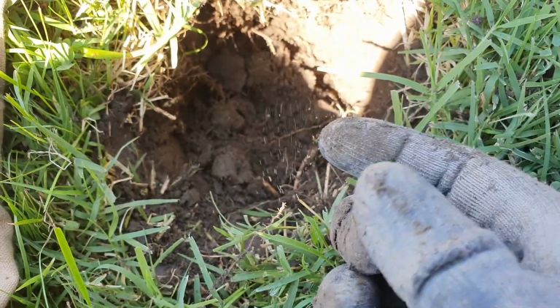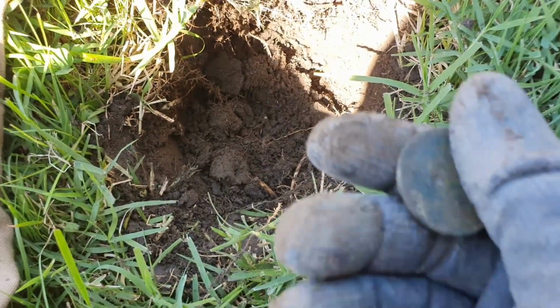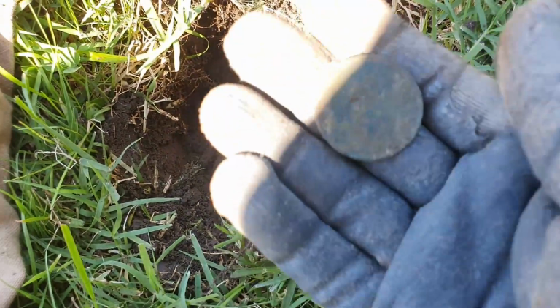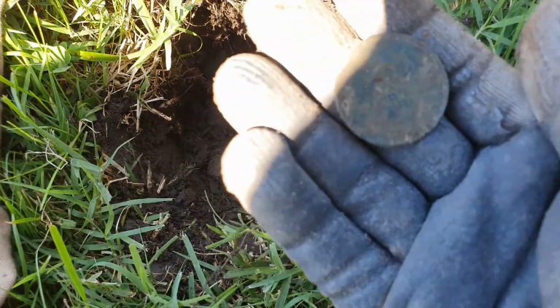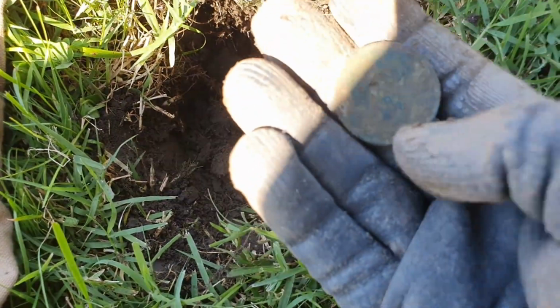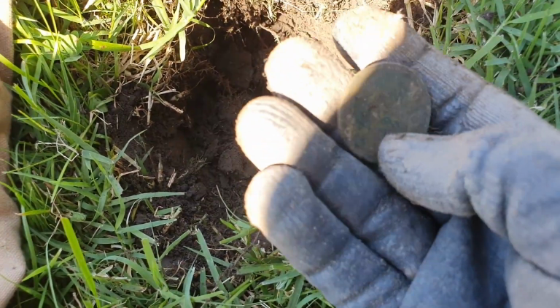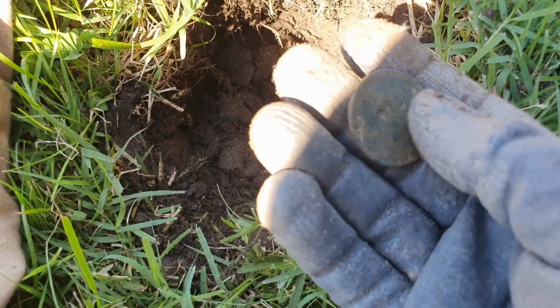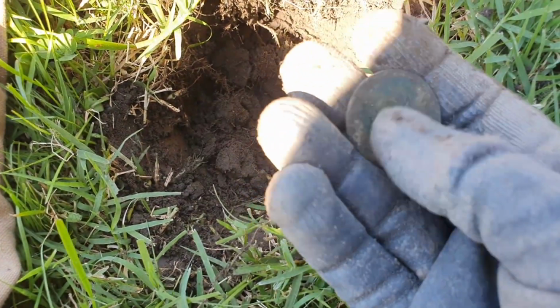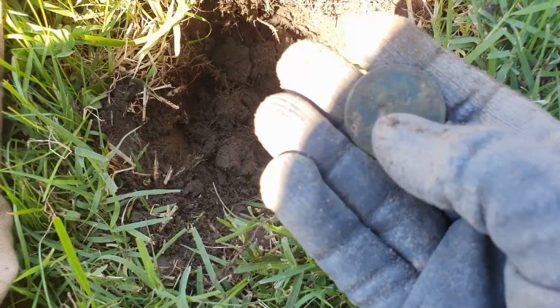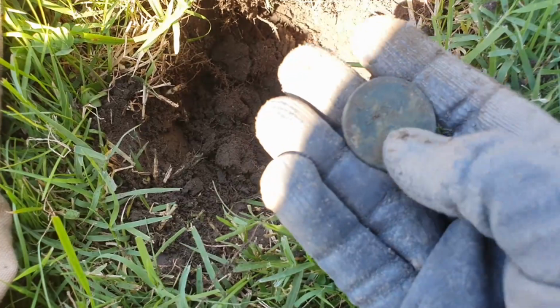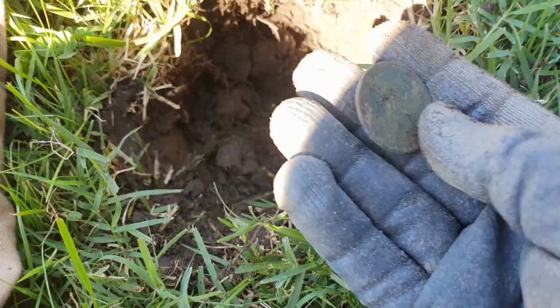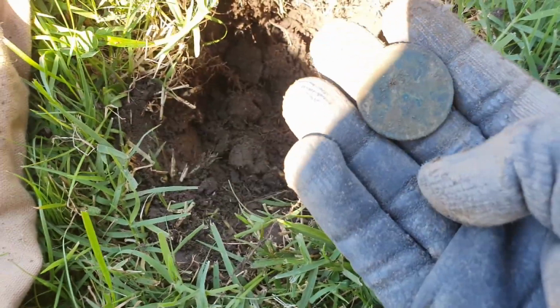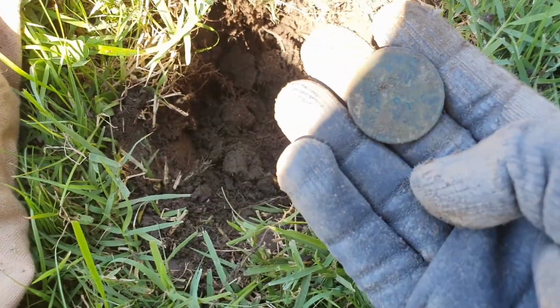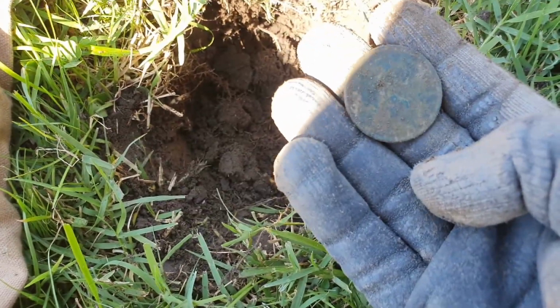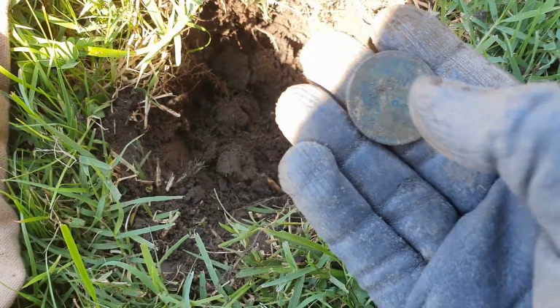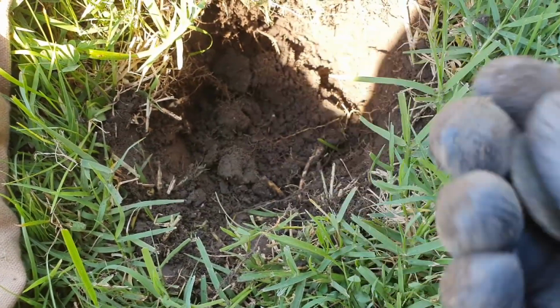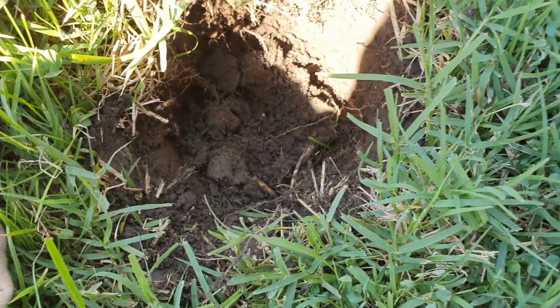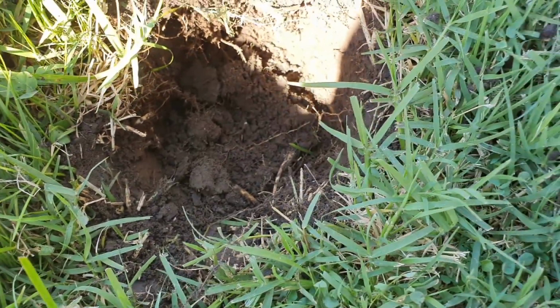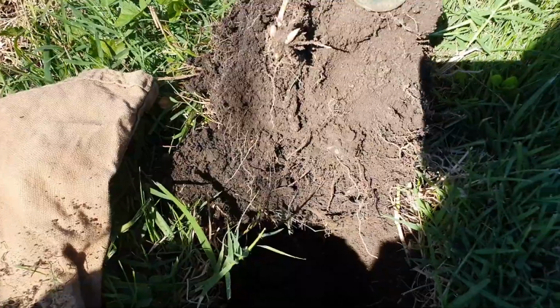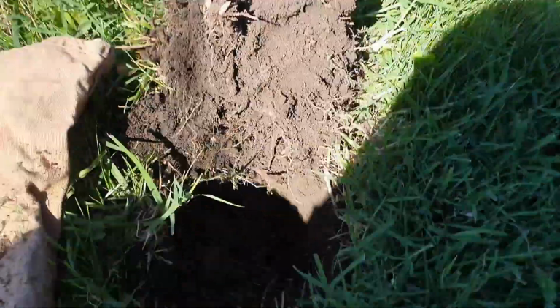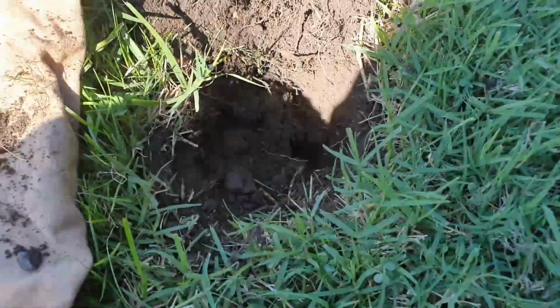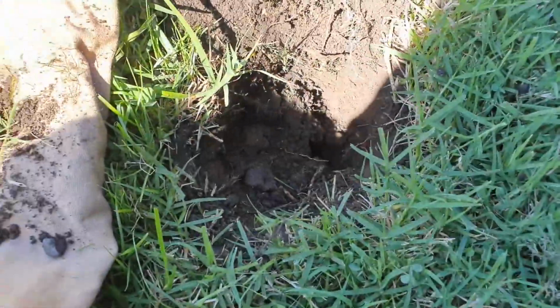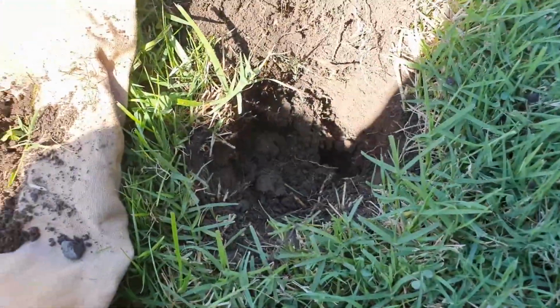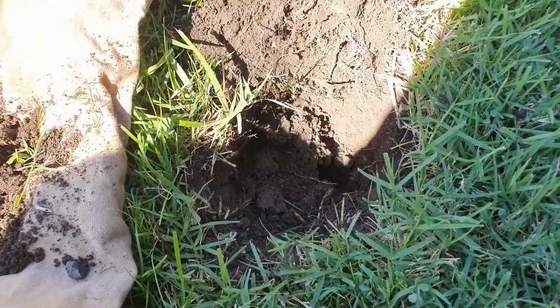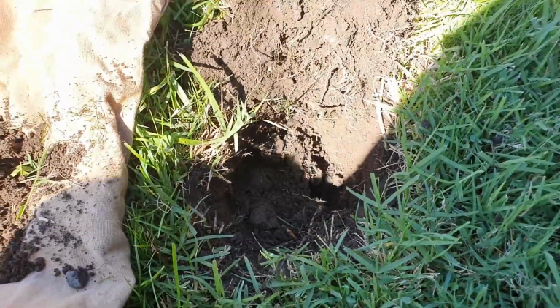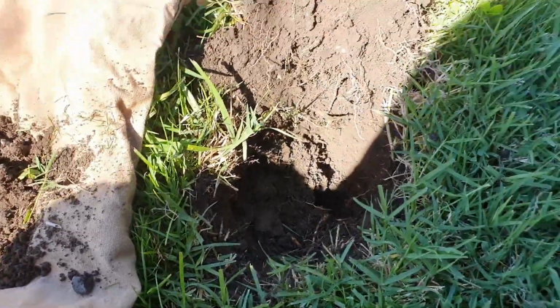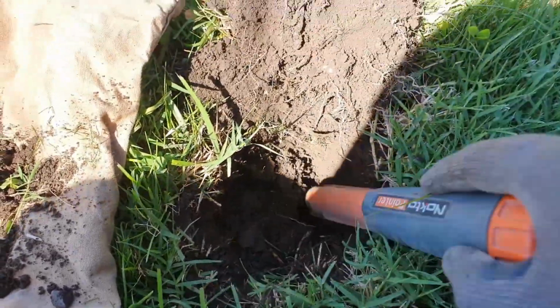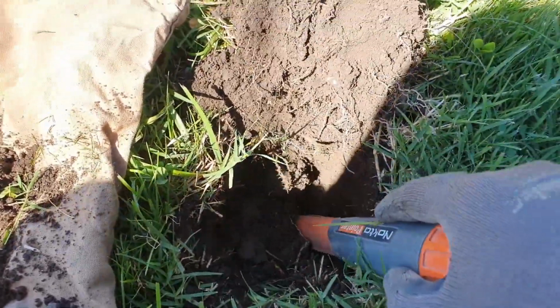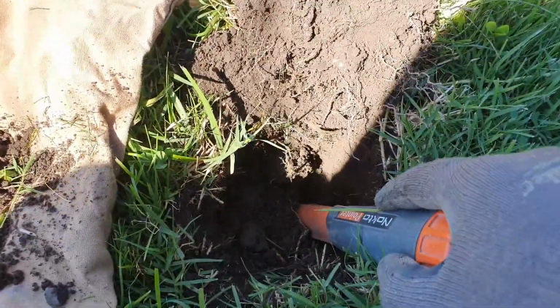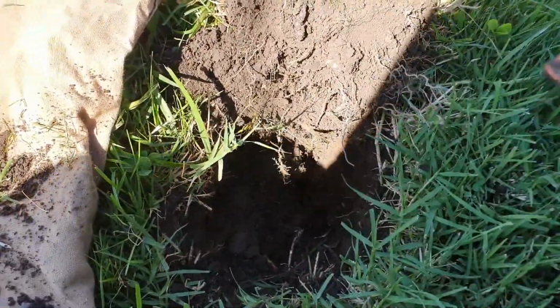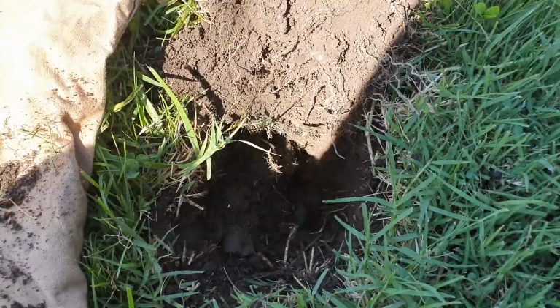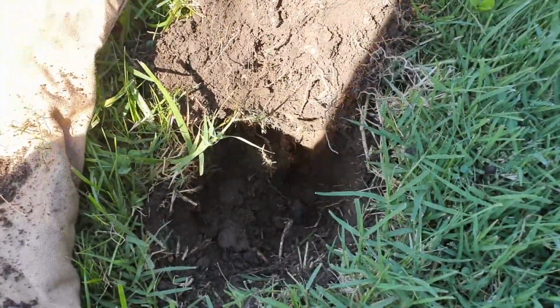This is going to be old. Let me give it a little clean and I'll come back to you. Before I do that I'll just recheck the hole — and there's something else in it.